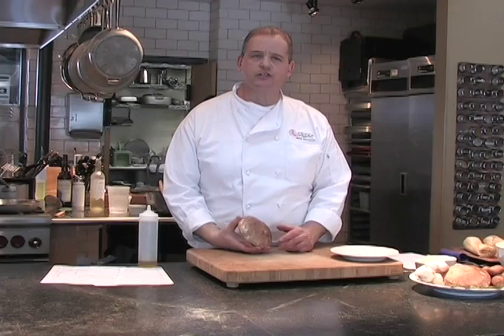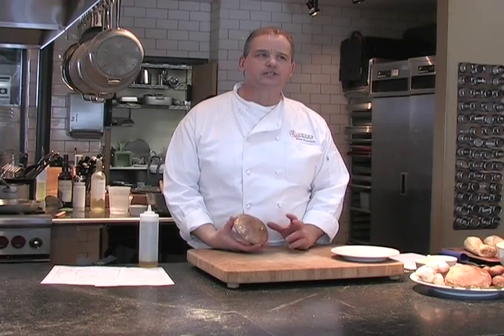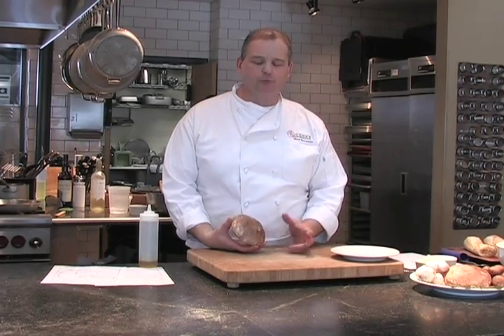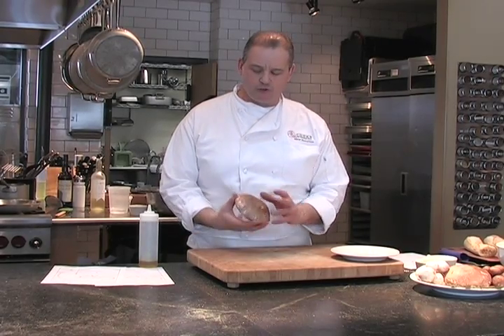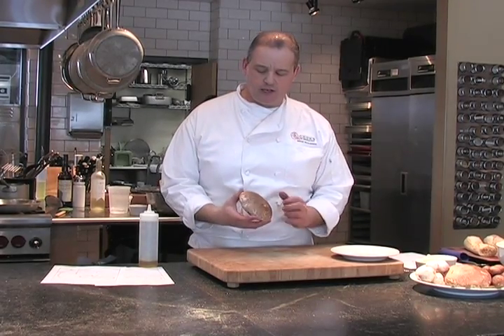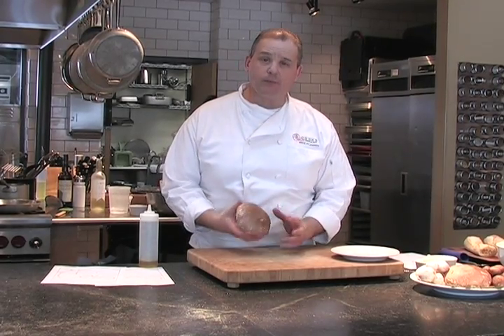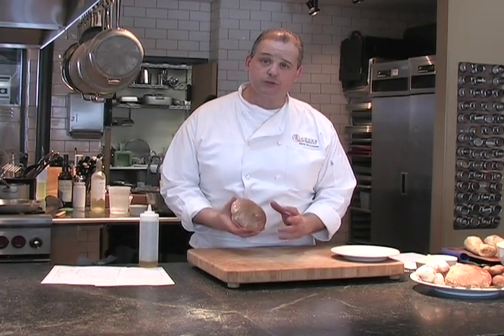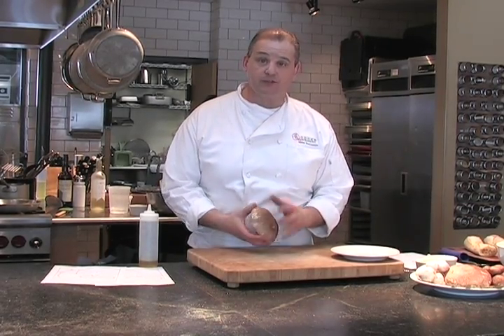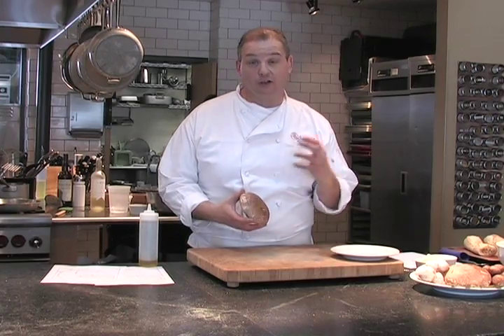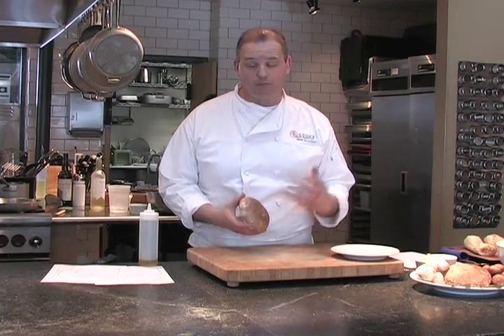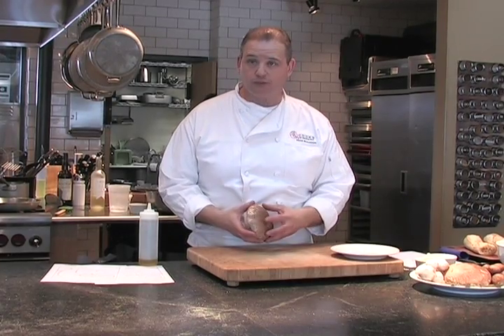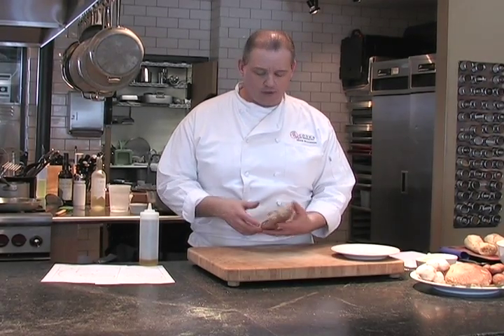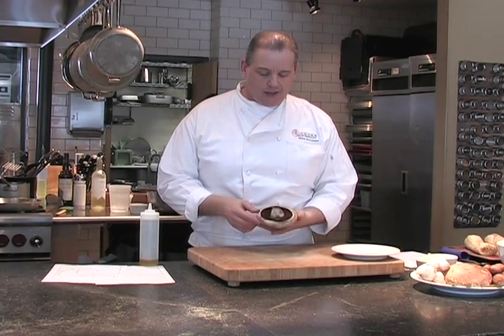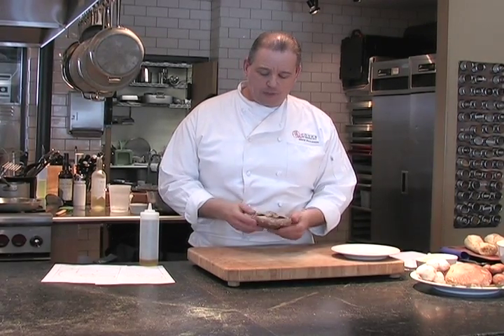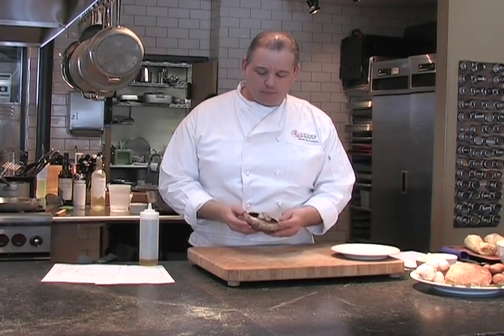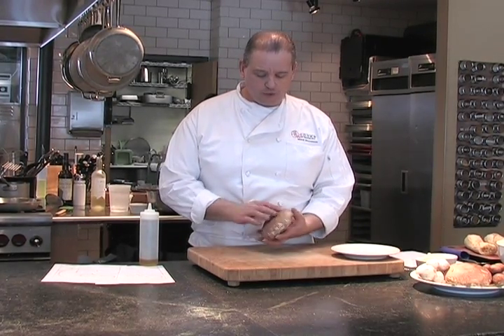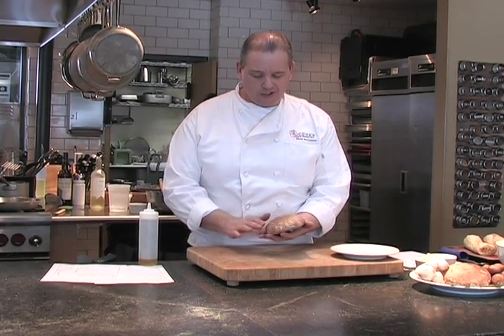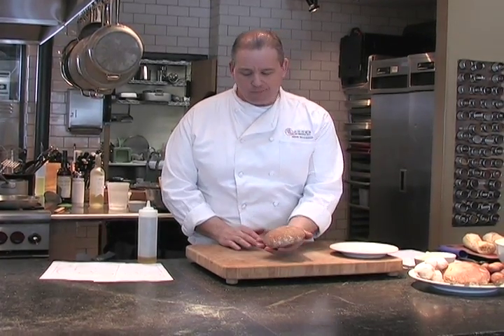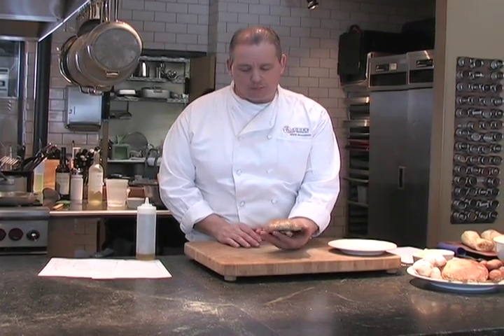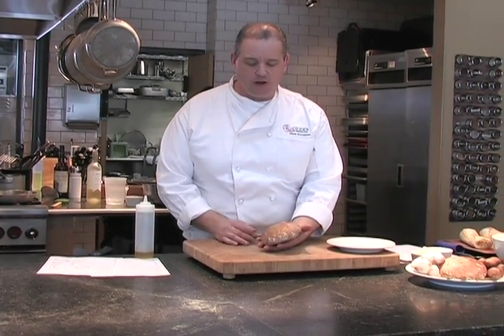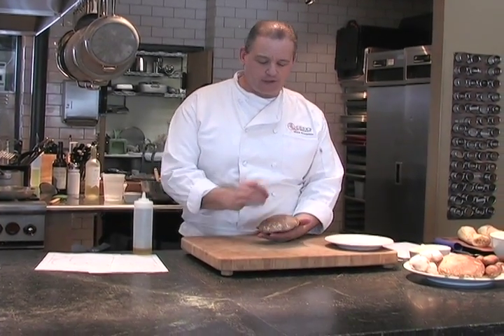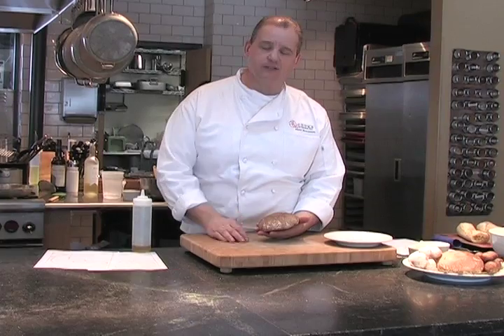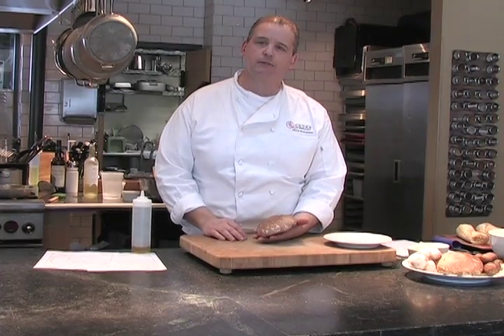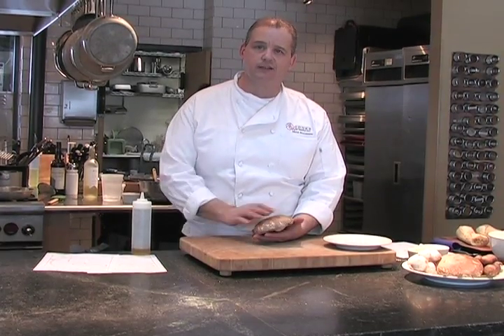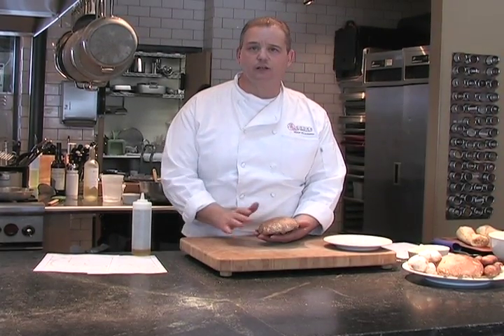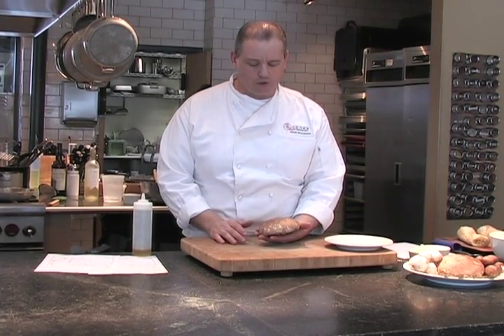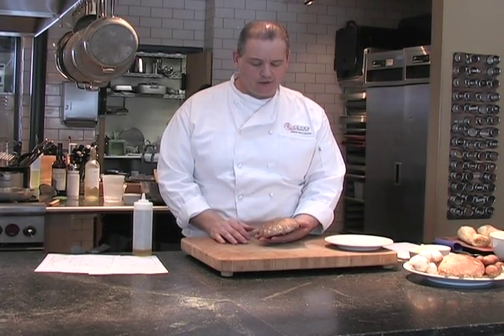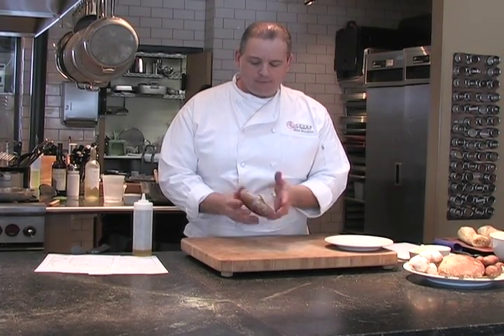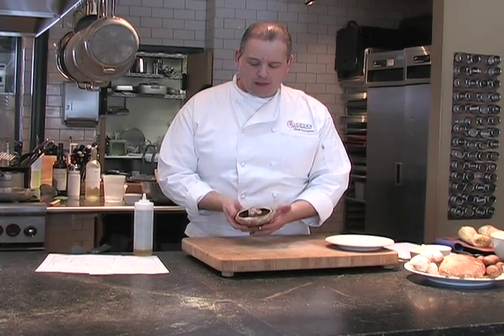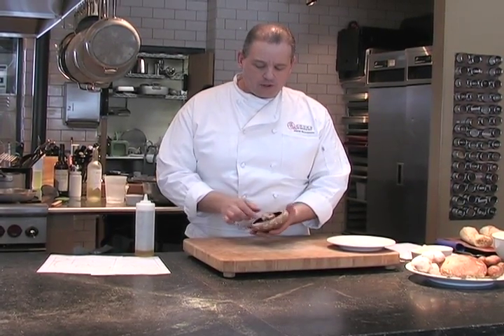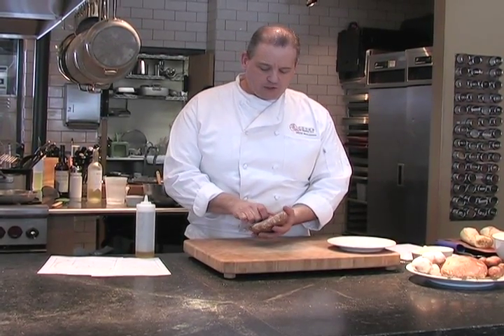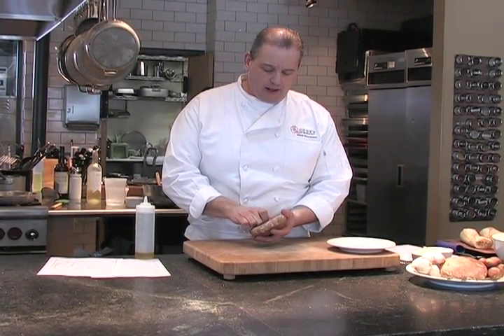It's going to be topped with a sauteed portobello mushroom to give it another layer of mushroom flavor. The only thing we need to do with the mushroom — this is nice and clean. You can brush it off with a damp cloth if you'd like to get any loose dirt off. We're going to take the stem out.